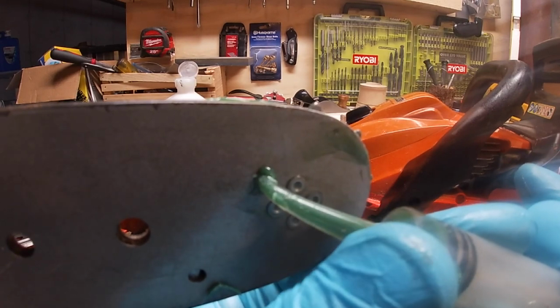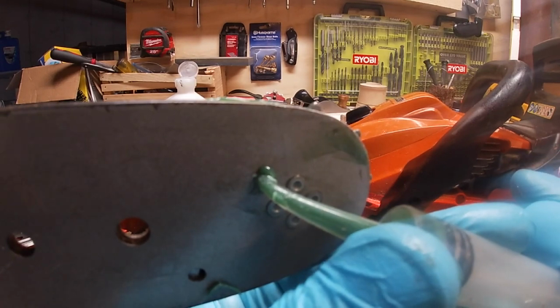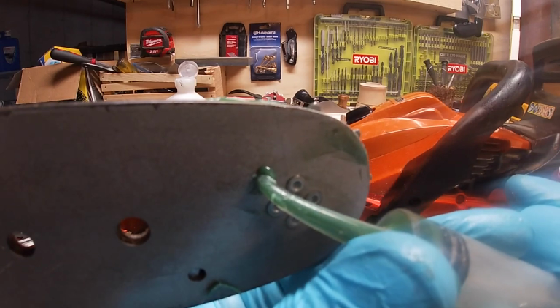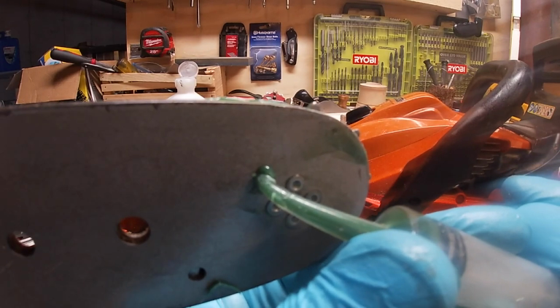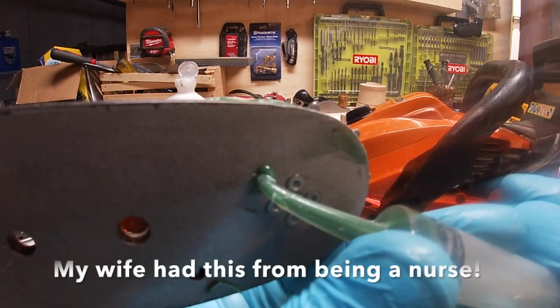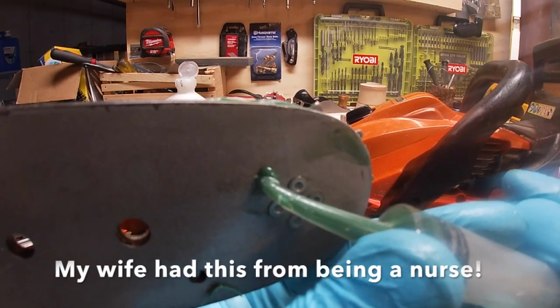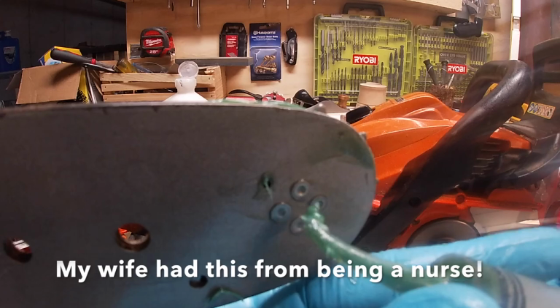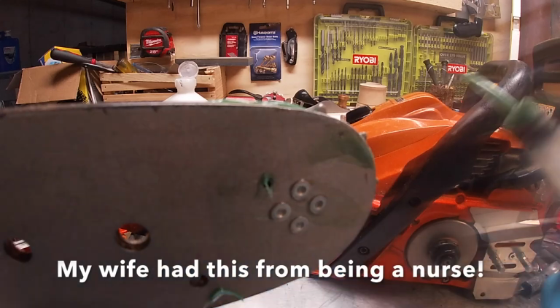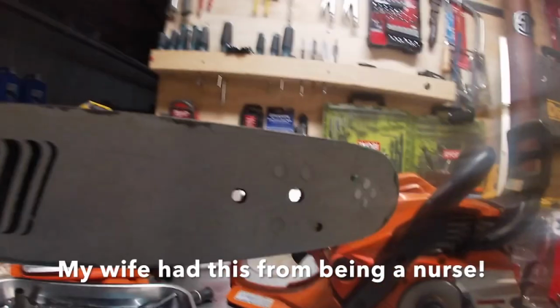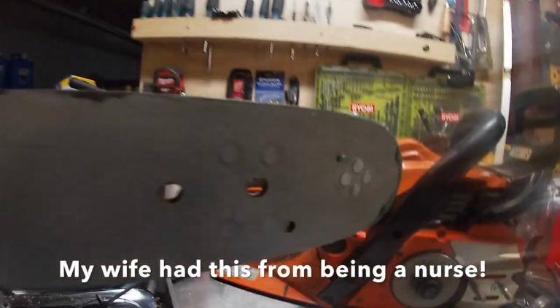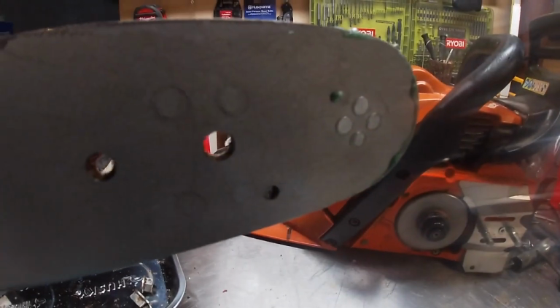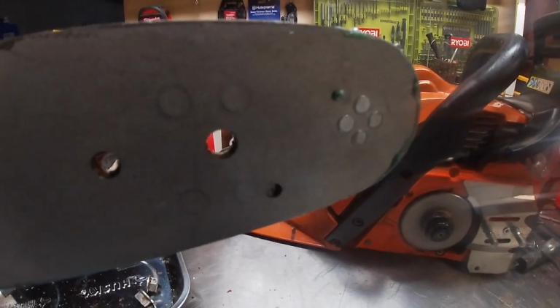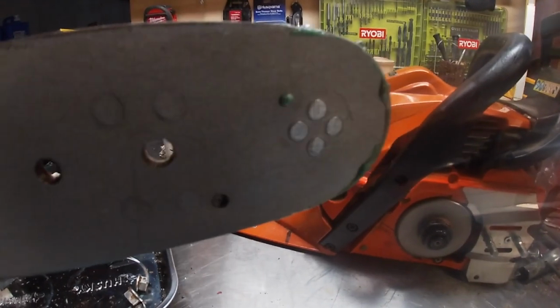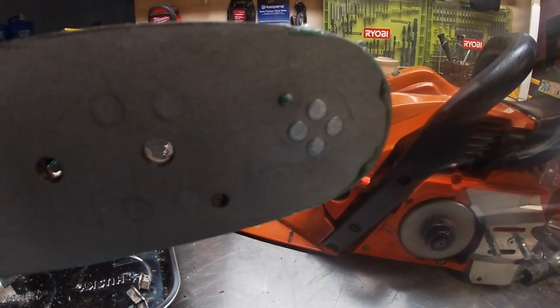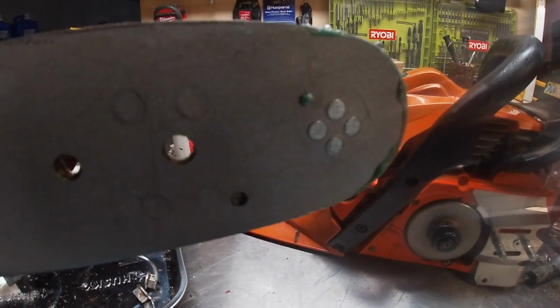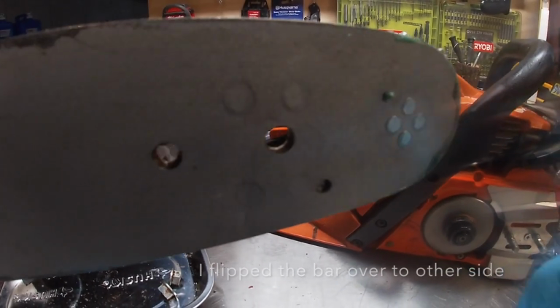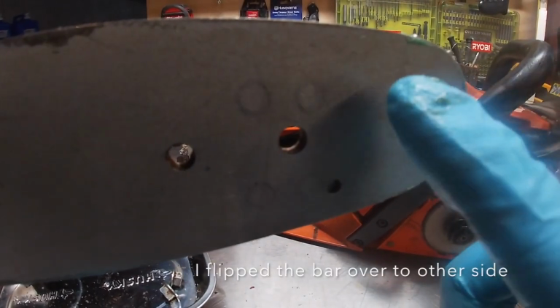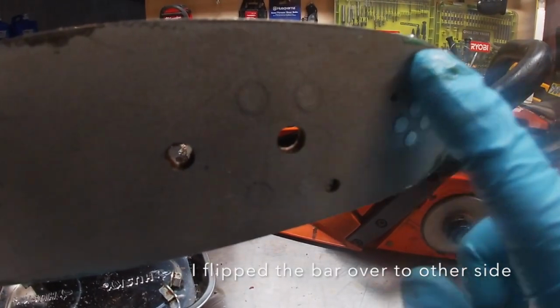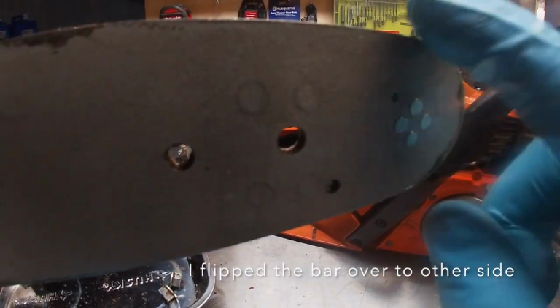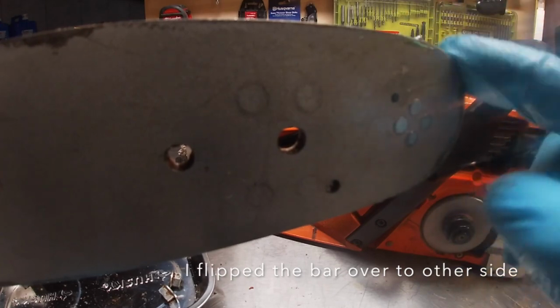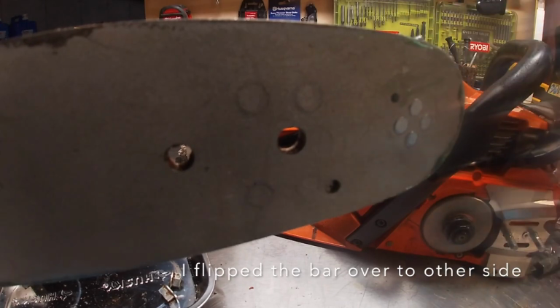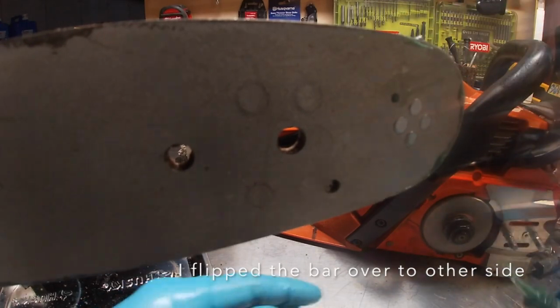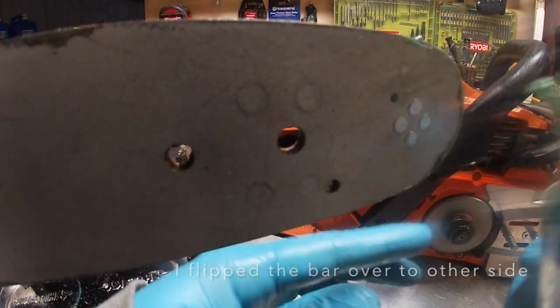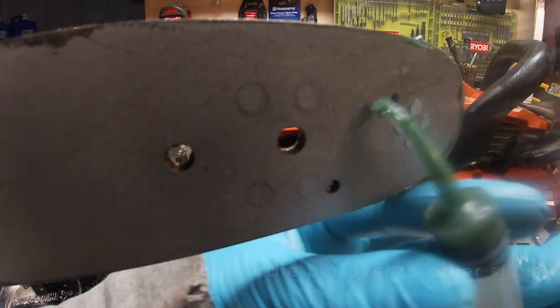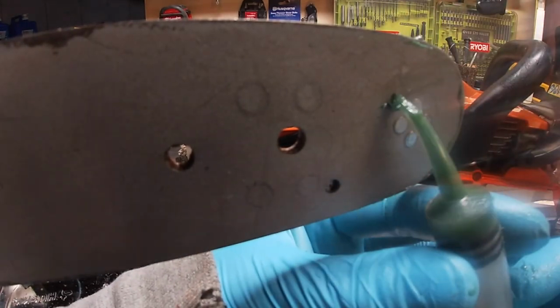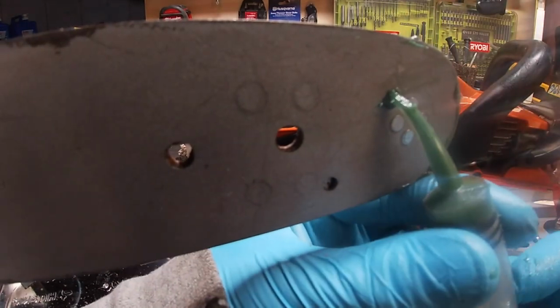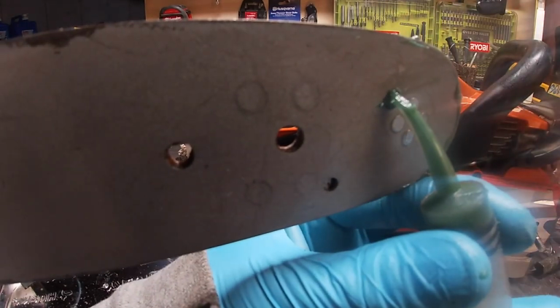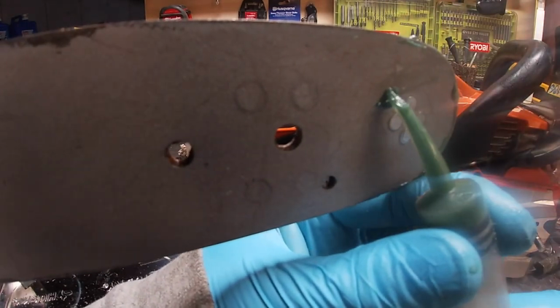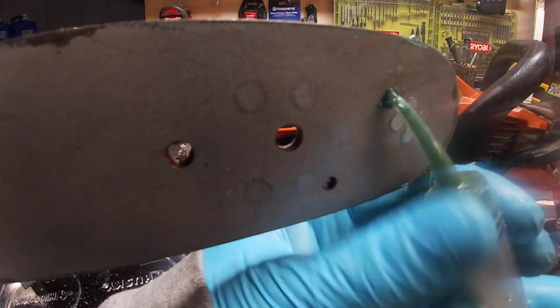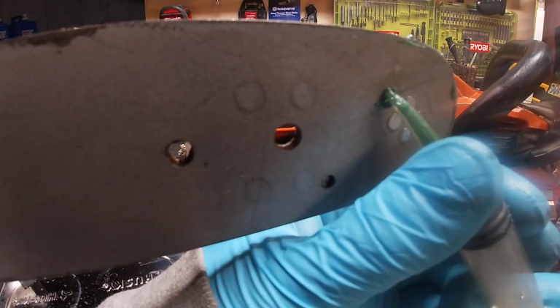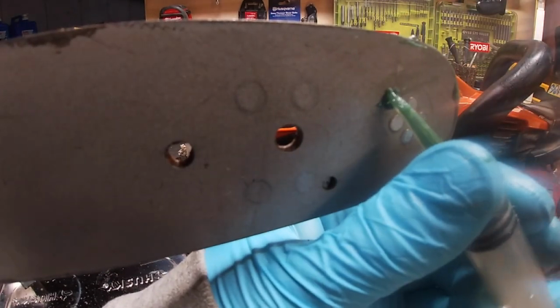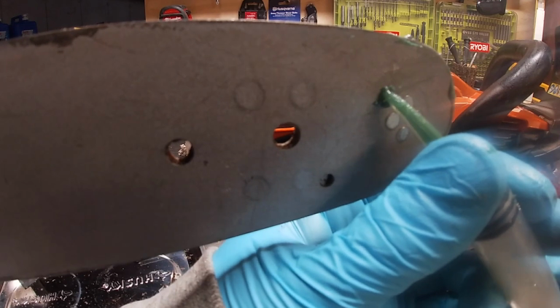My wife works in the healthcare industry so that's where we get ours. You can actually see — as I flipped the bar over — there was already grease coming out this side, so we're just going to top this side off a little bit.